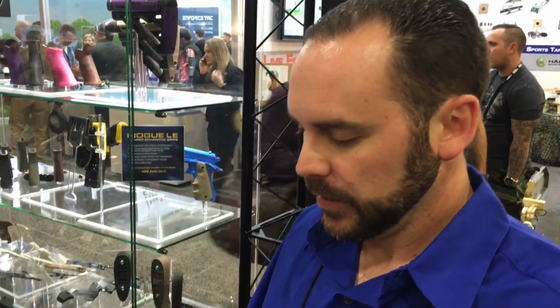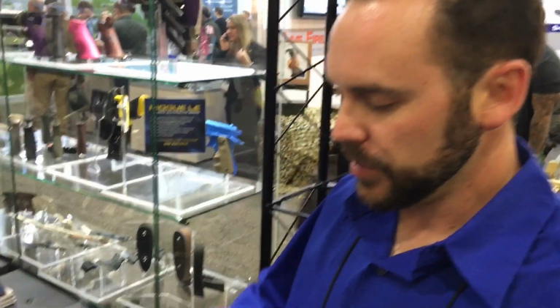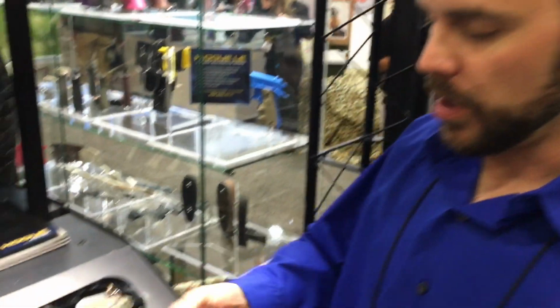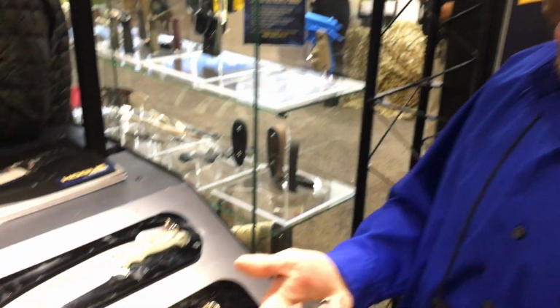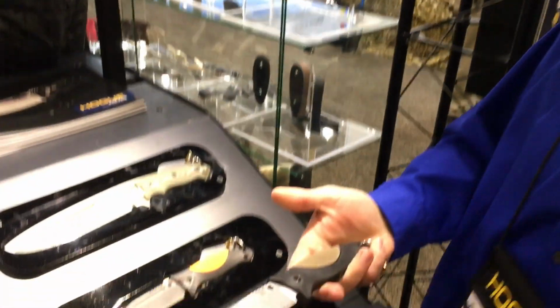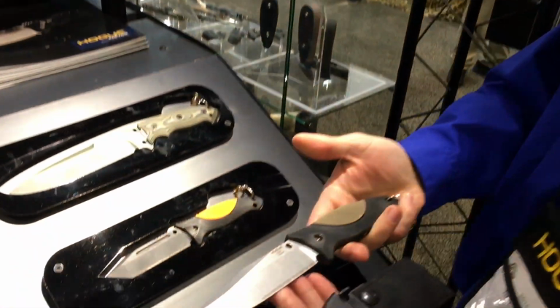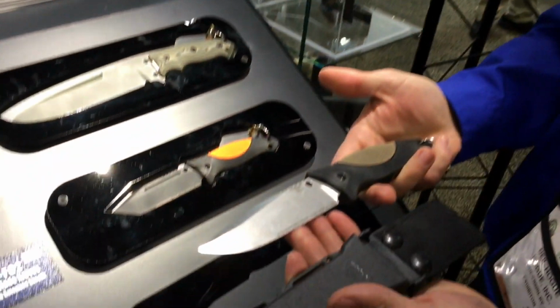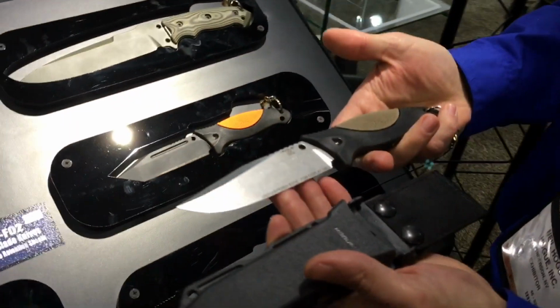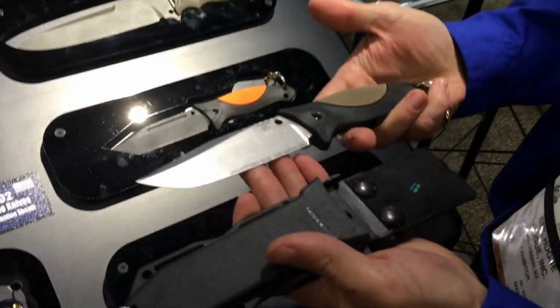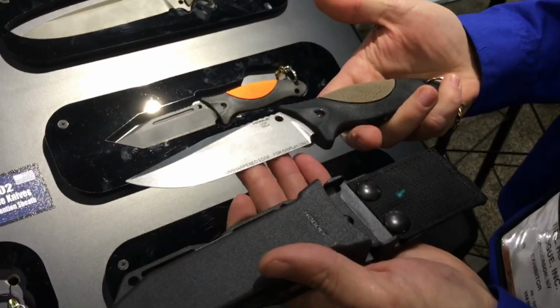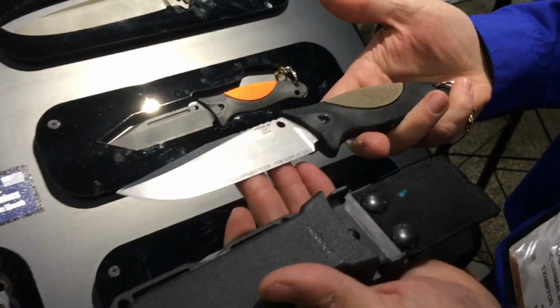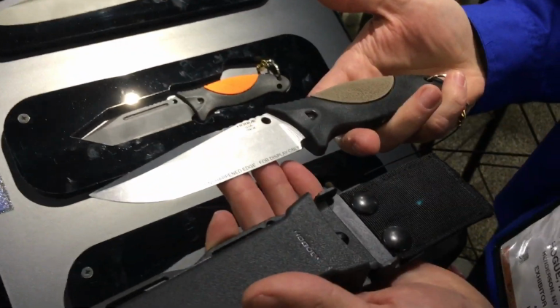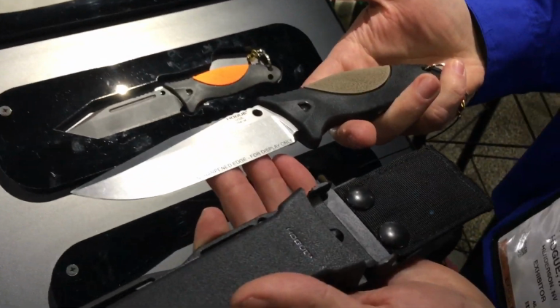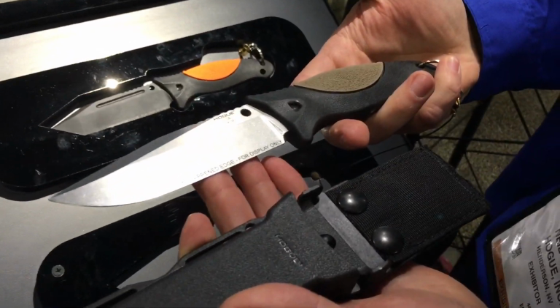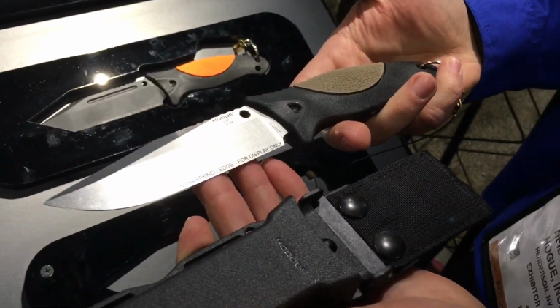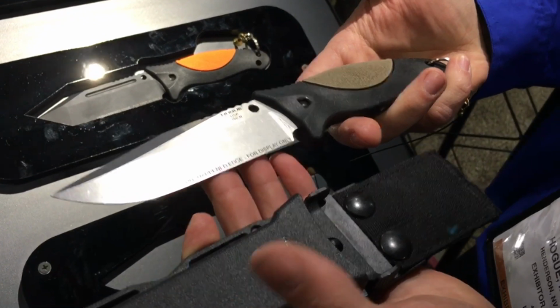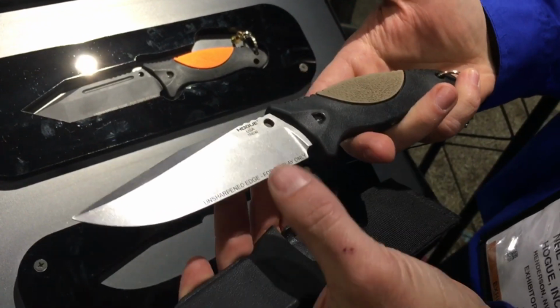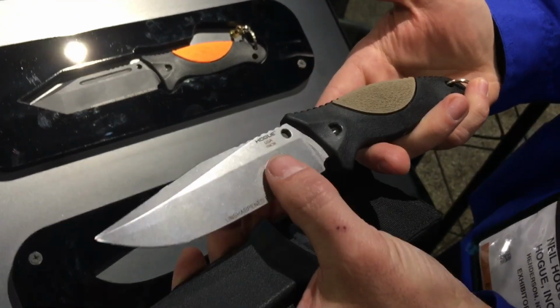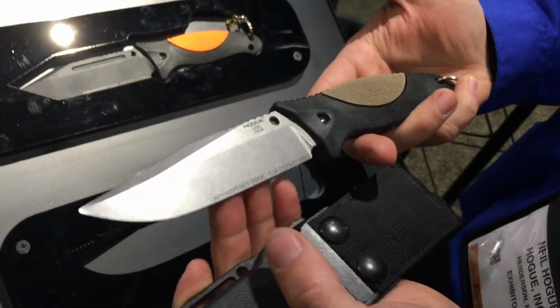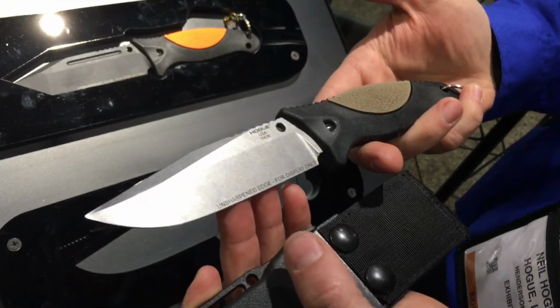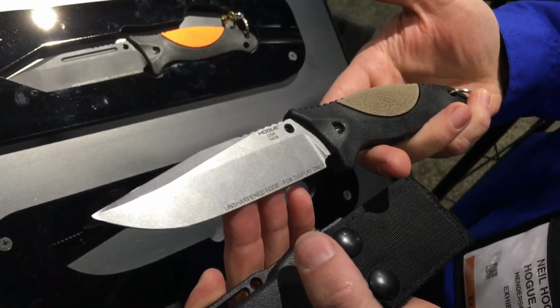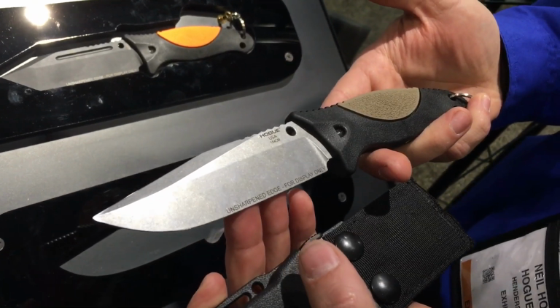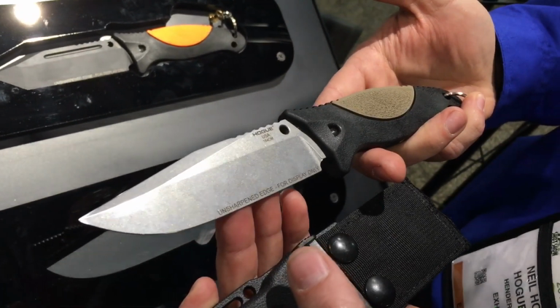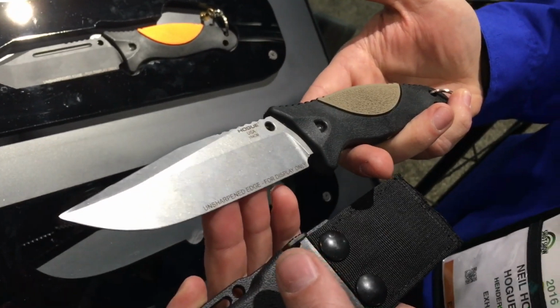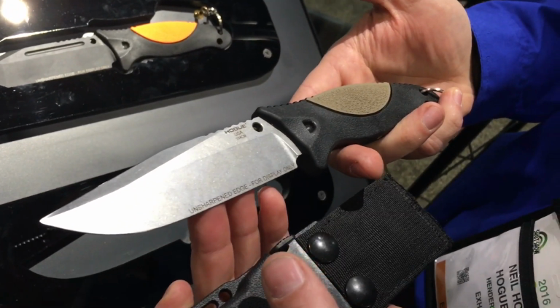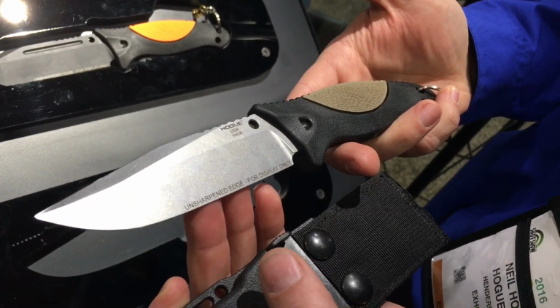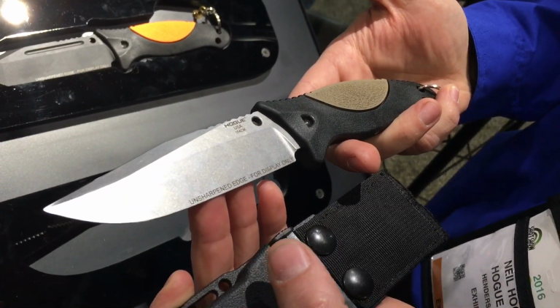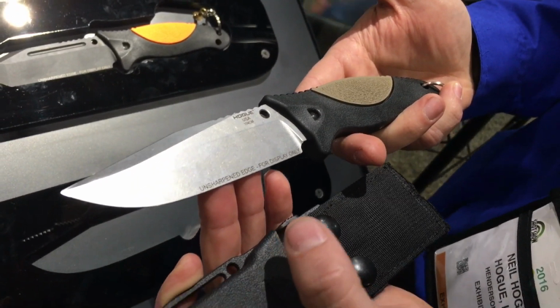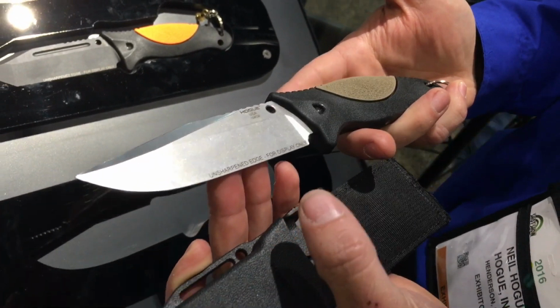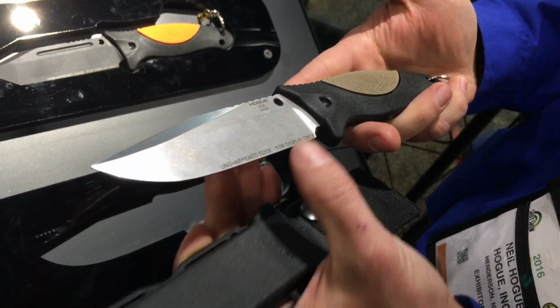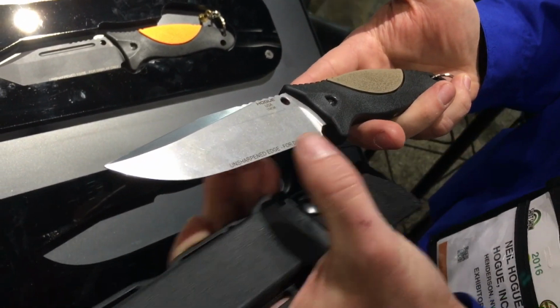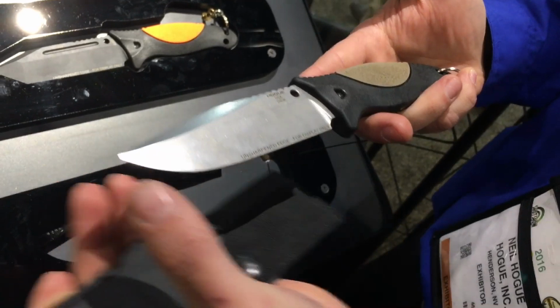This is our FO2. It's our newest variation with the tumbled finish. It's a 154 CM blade steel, heat treated, cryogenically treated, and hand sharpened and honed.